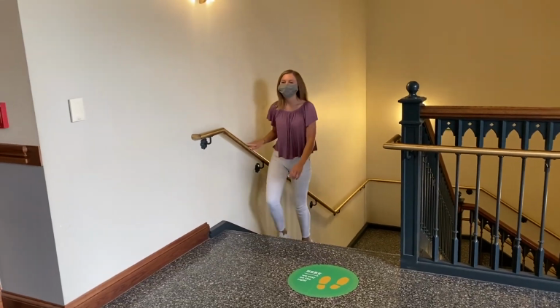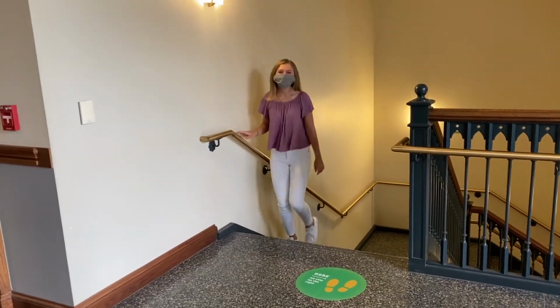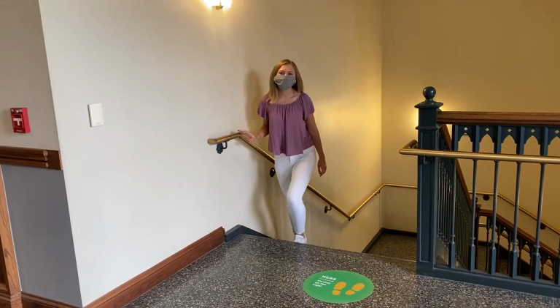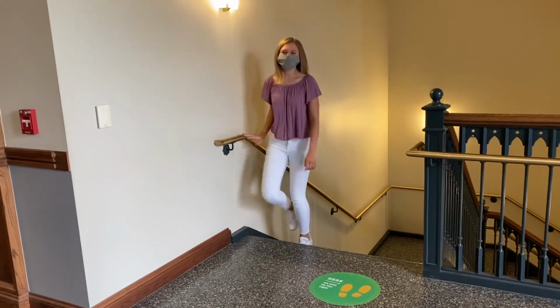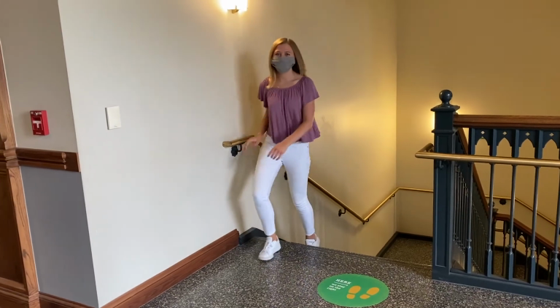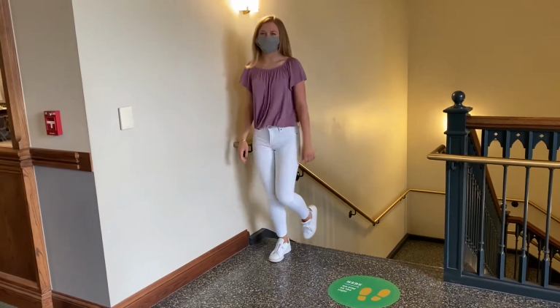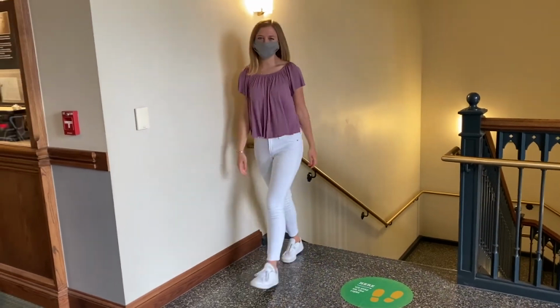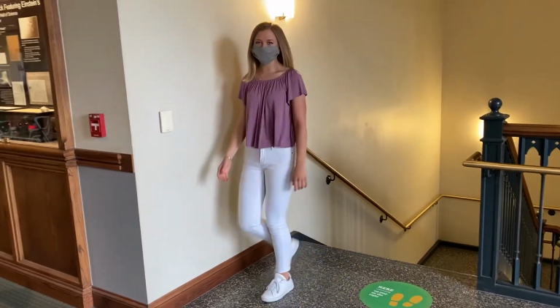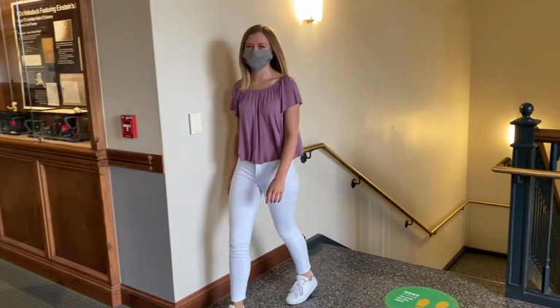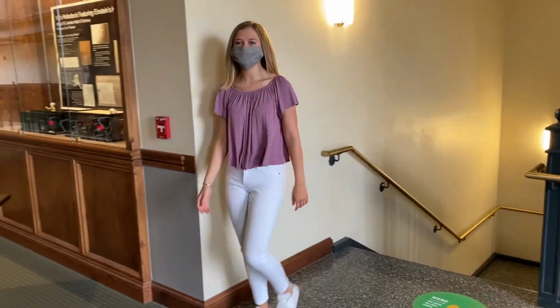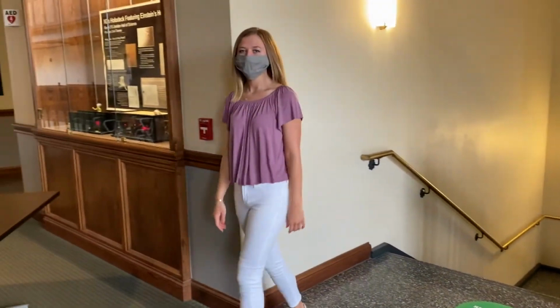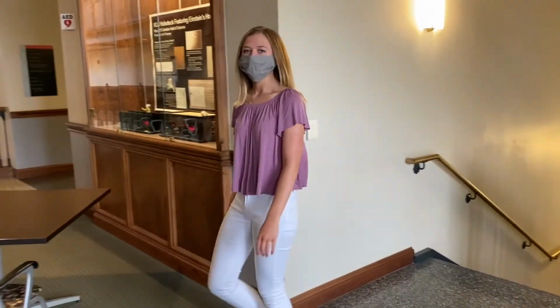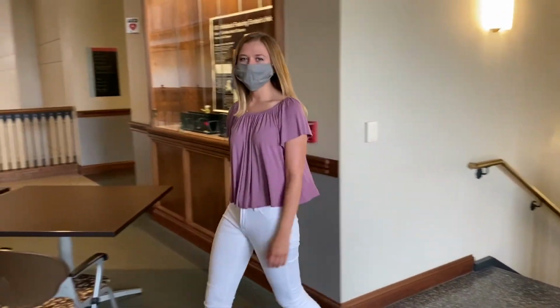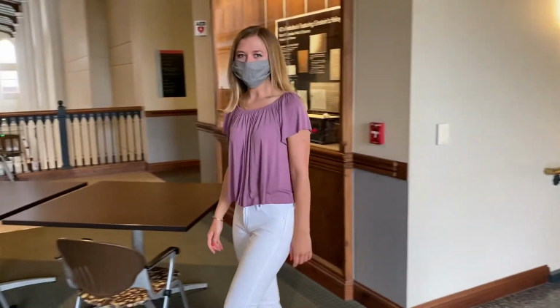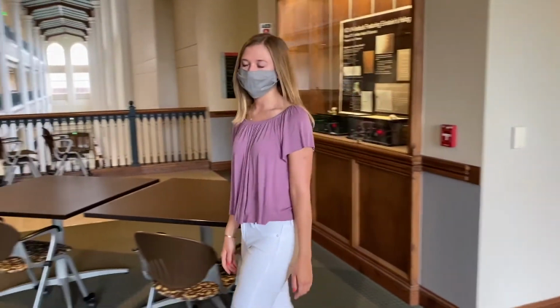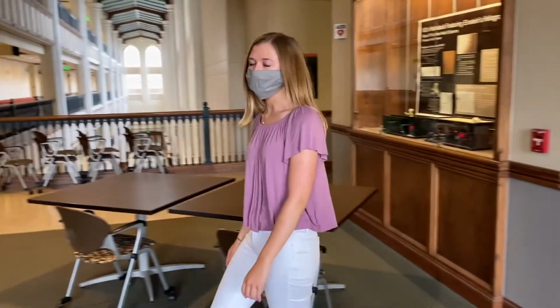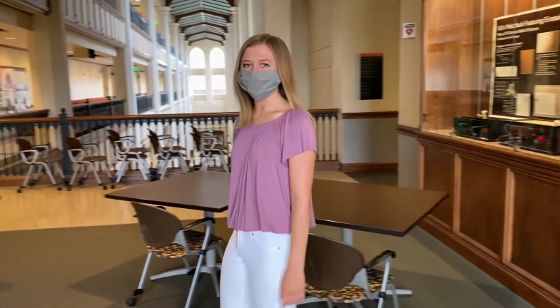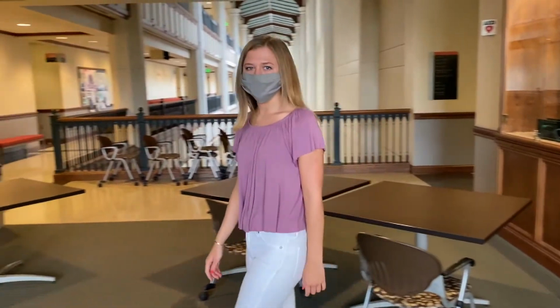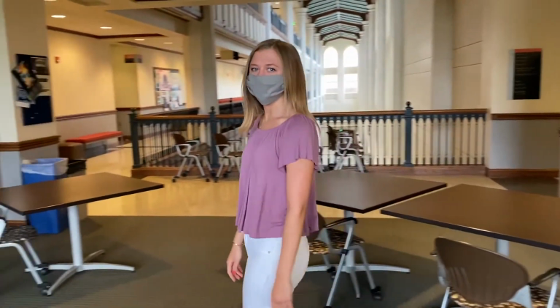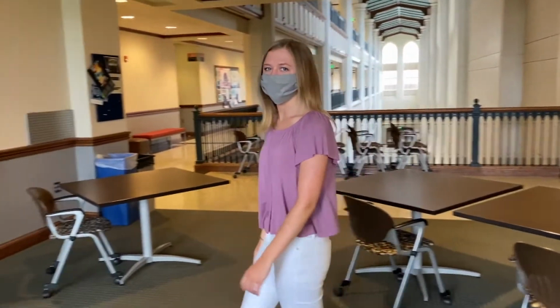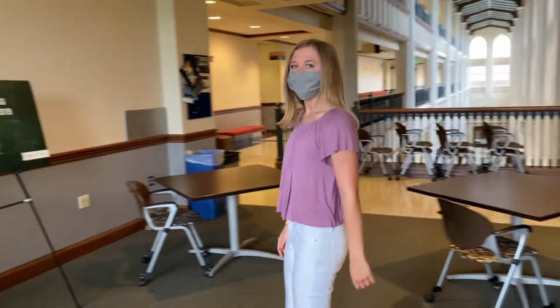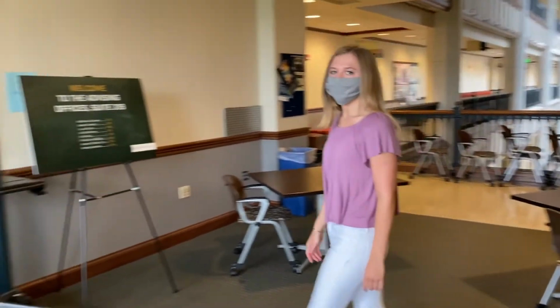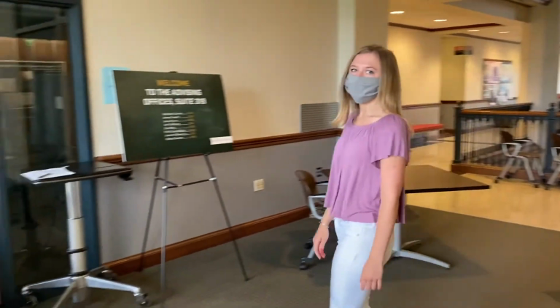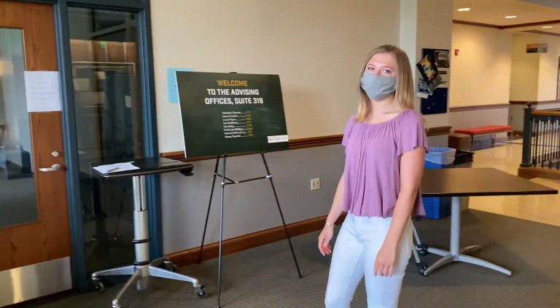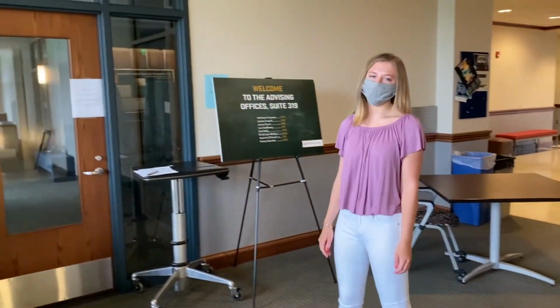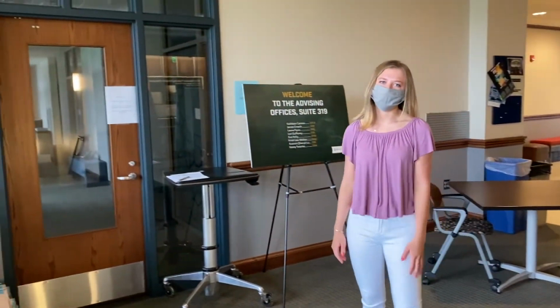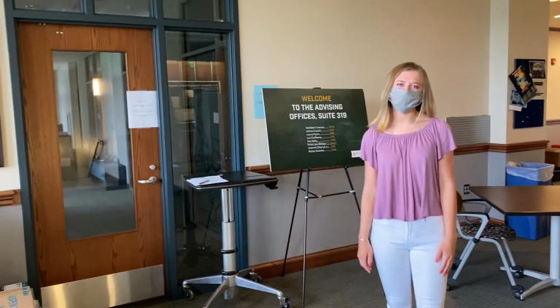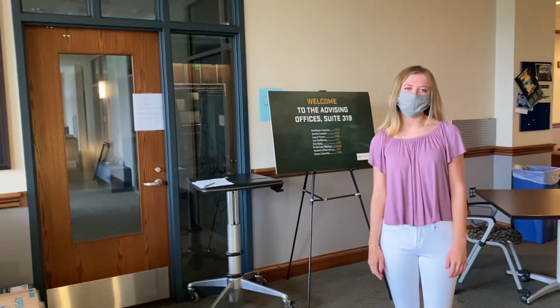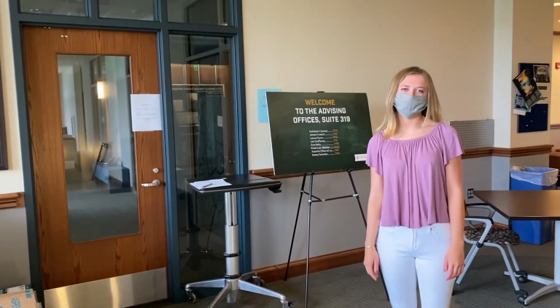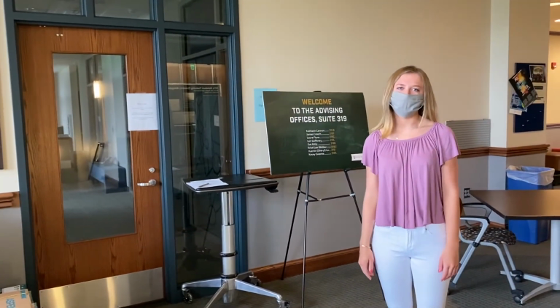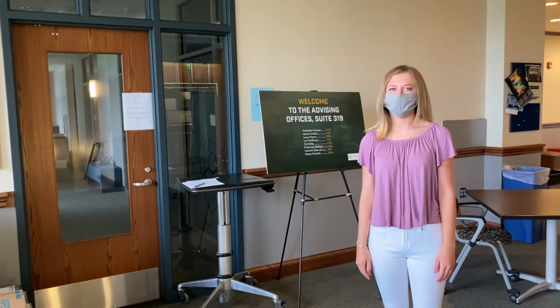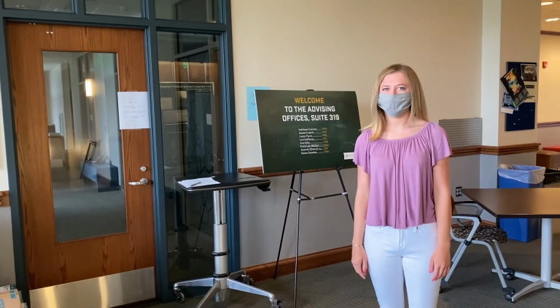Here on the third floor is where we have our first-year advising suite. Most first-year advisors will be holding appointments via Zoom this semester, although some will be available for socially distanced meetings in person if you feel comfortable.